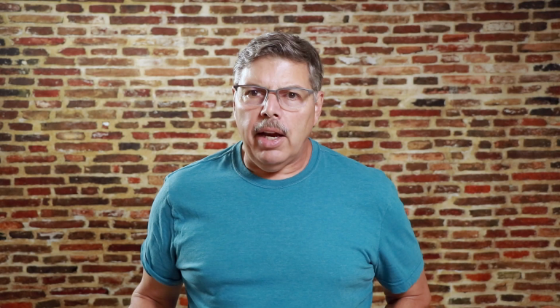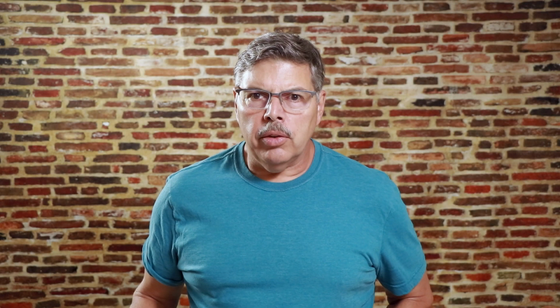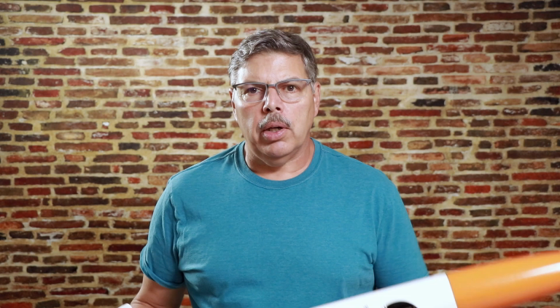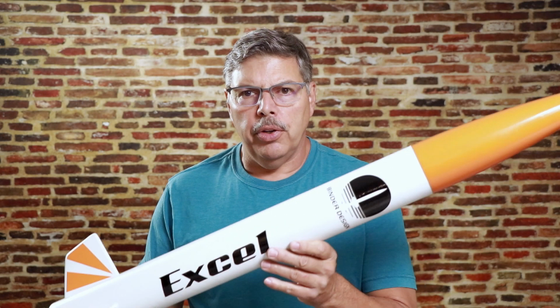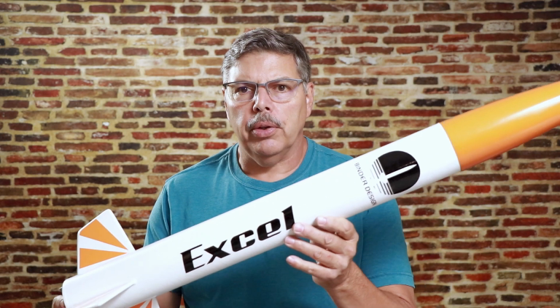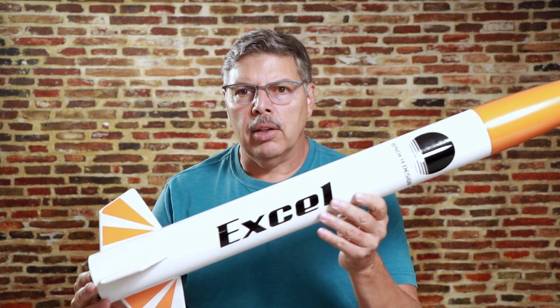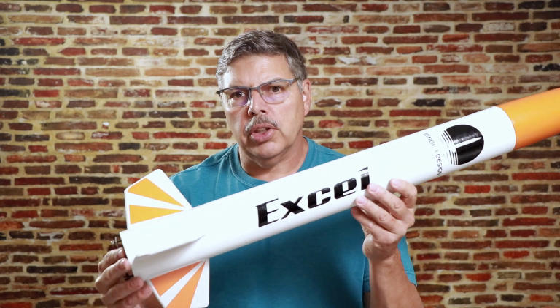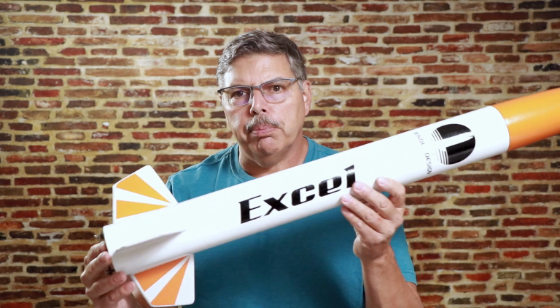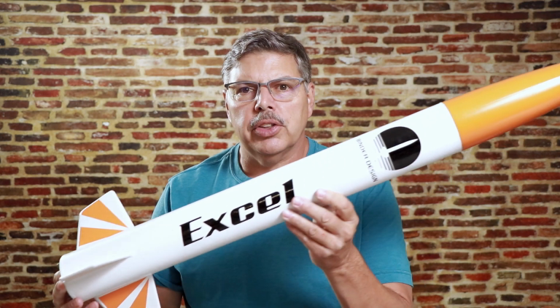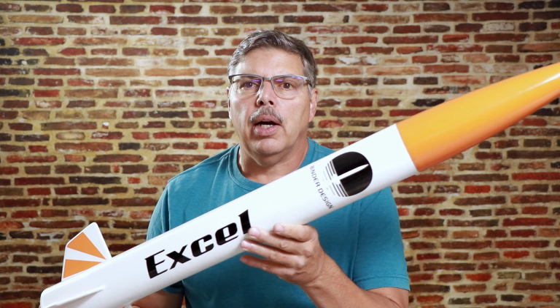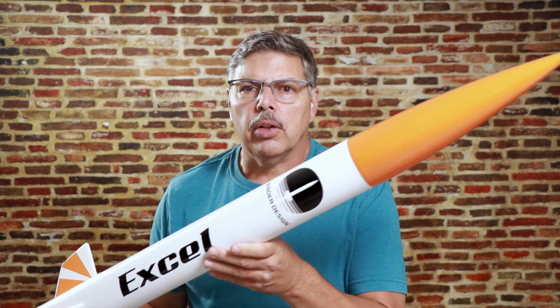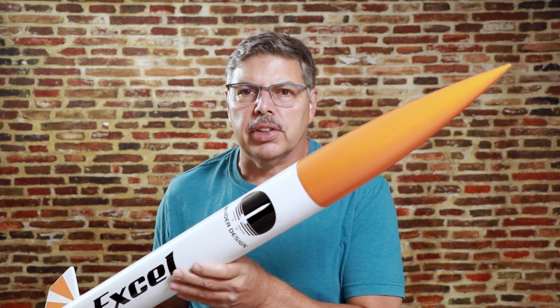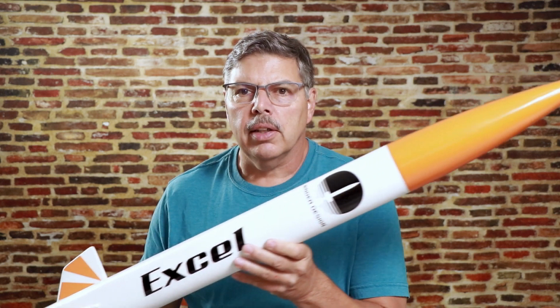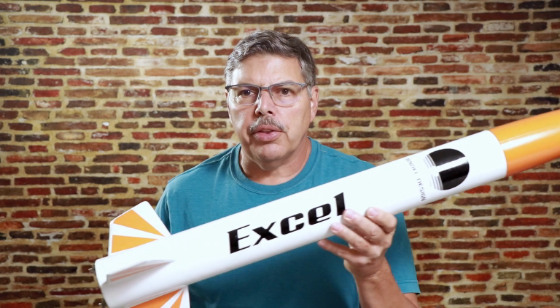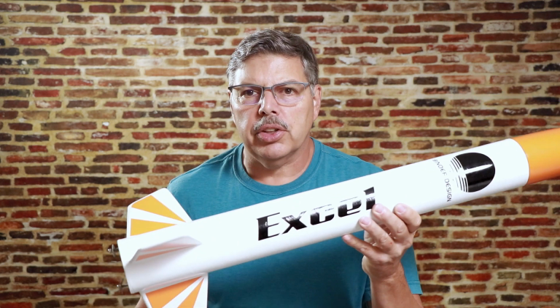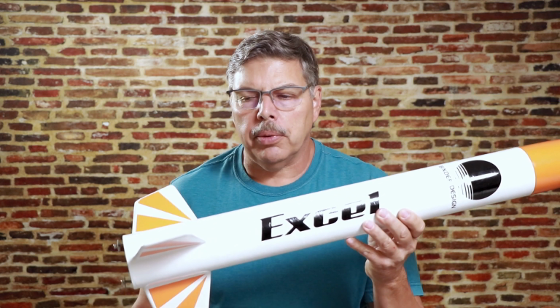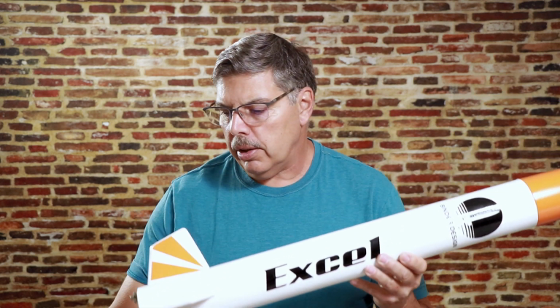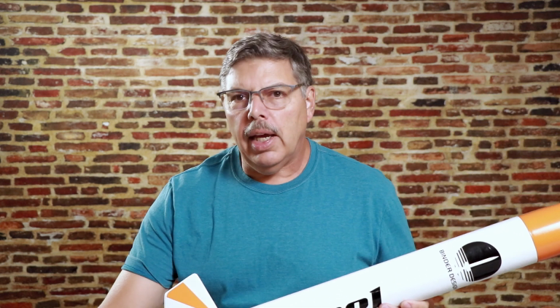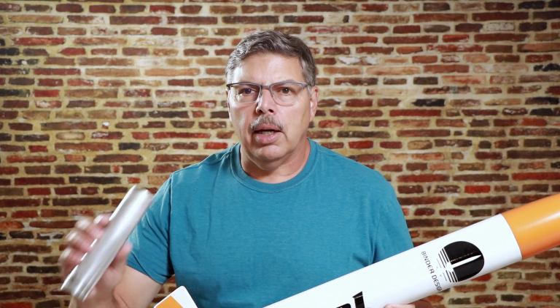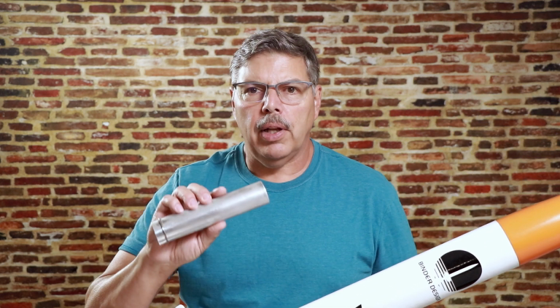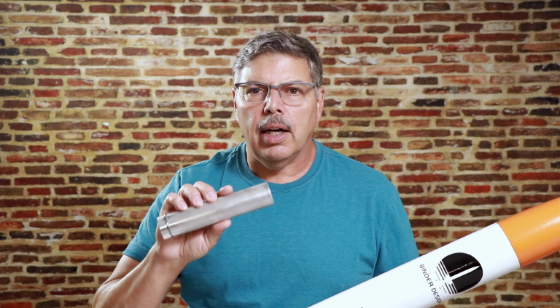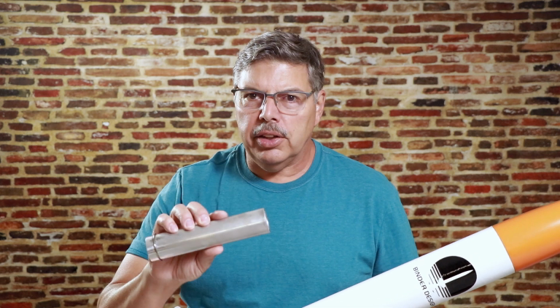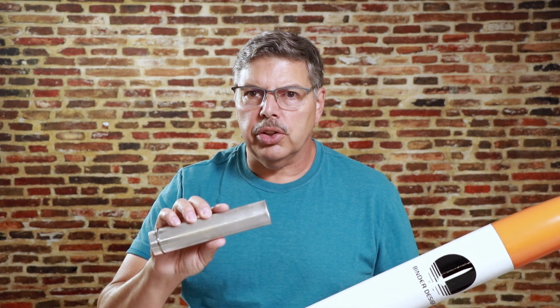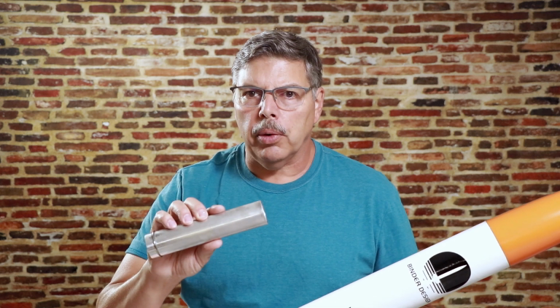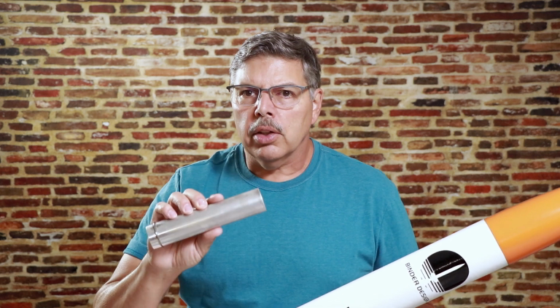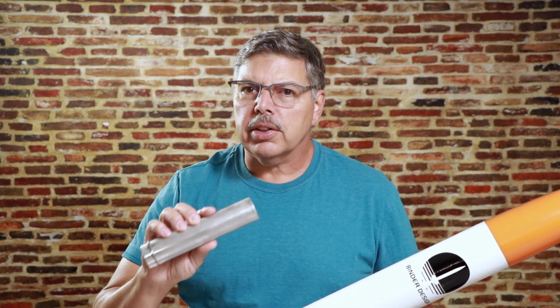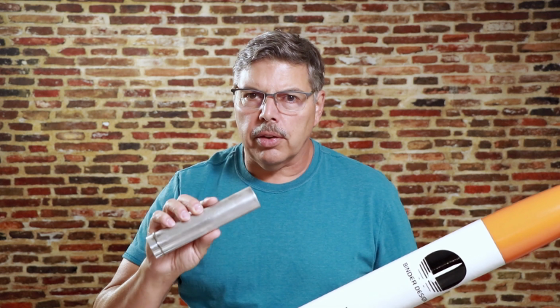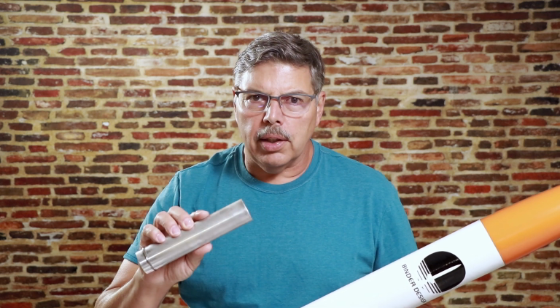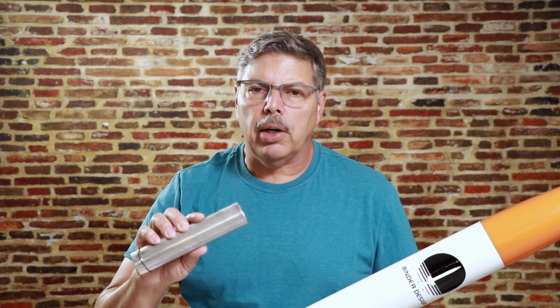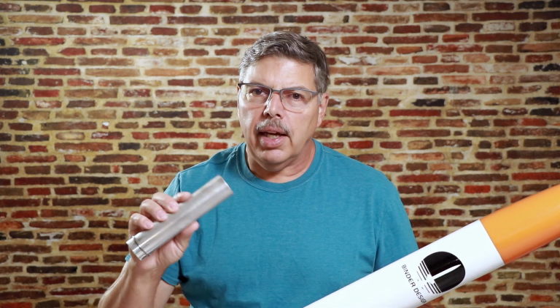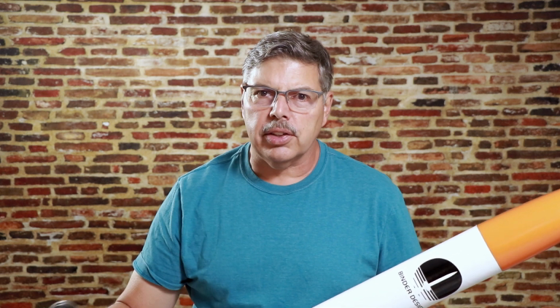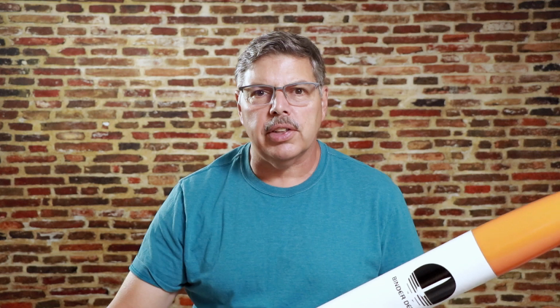Hey everyone, today I want to review, build and launch this Binder Design rocket called the Xcel. It's a 3 inch diameter rocket and I'm going to fly it on a G sugar motor. So let's take a look at the quality of those parts and get started with assembly.